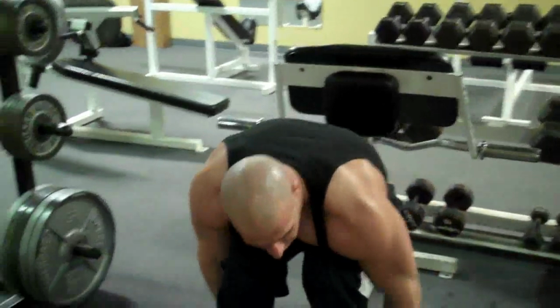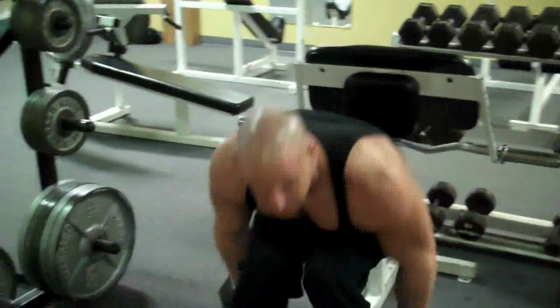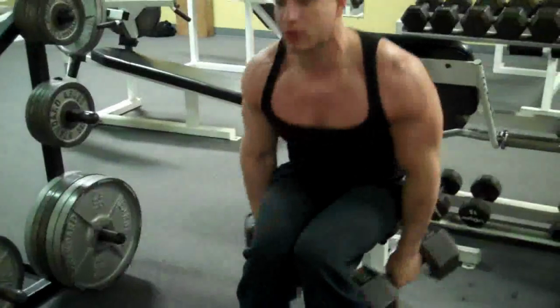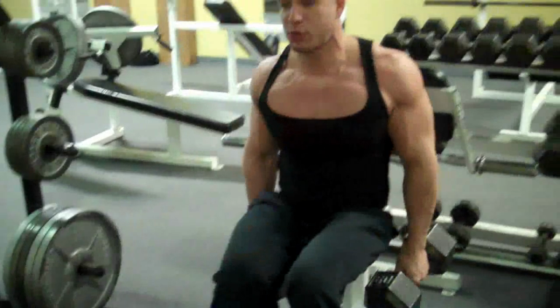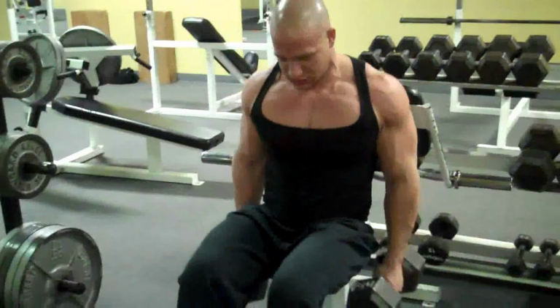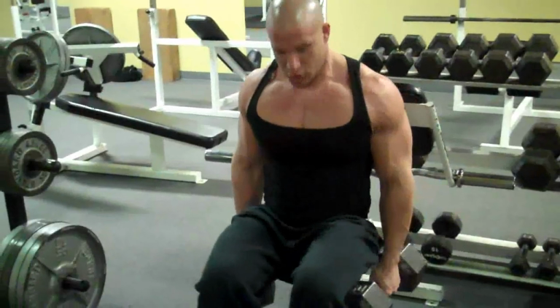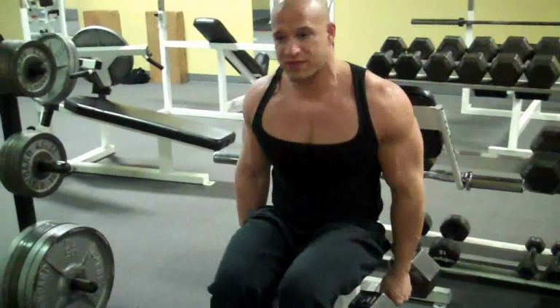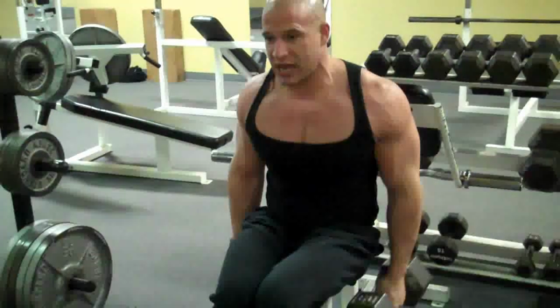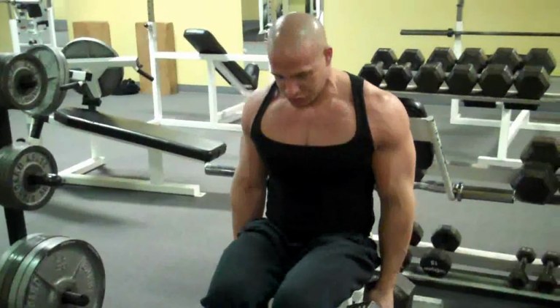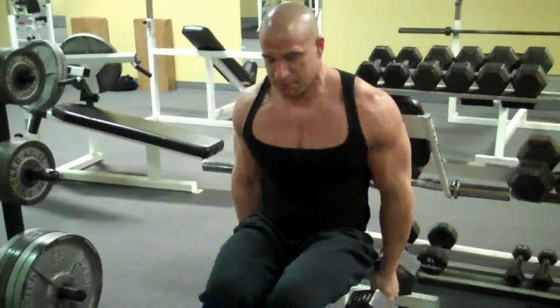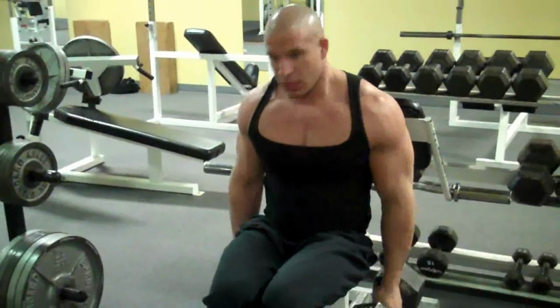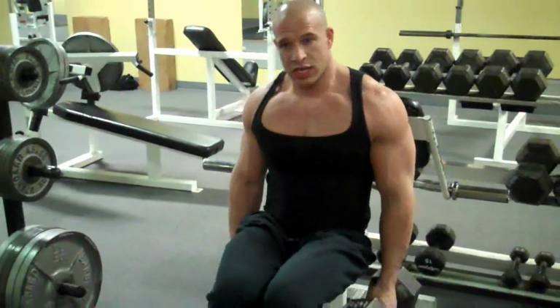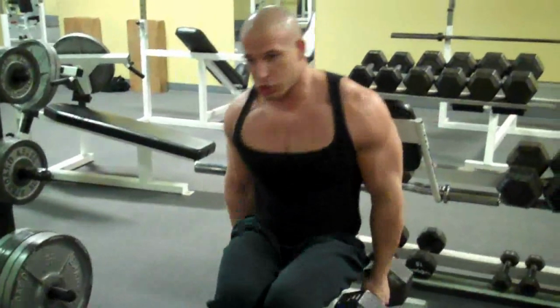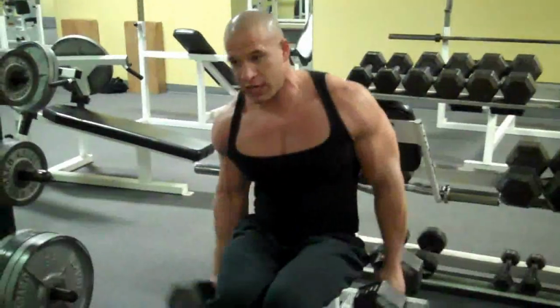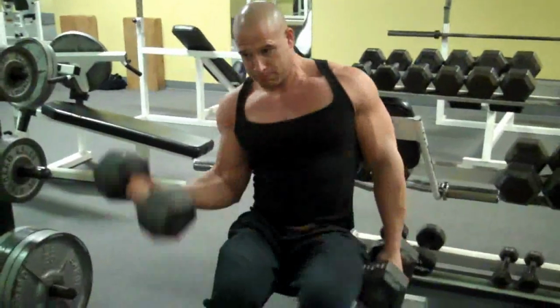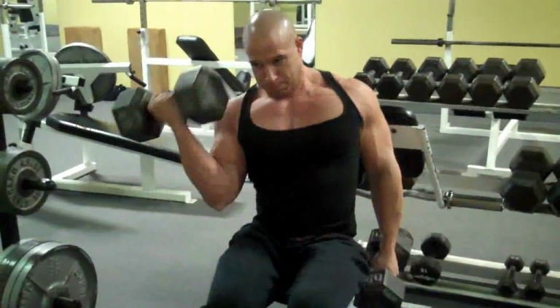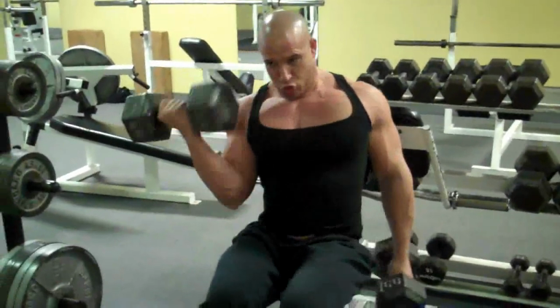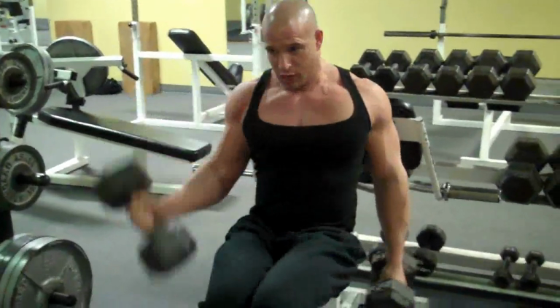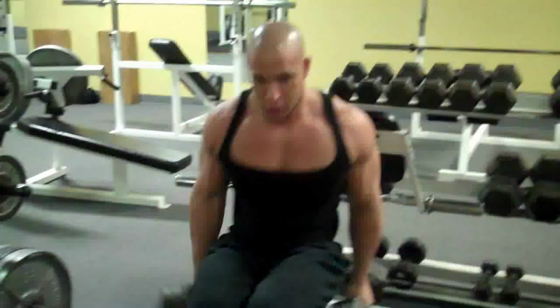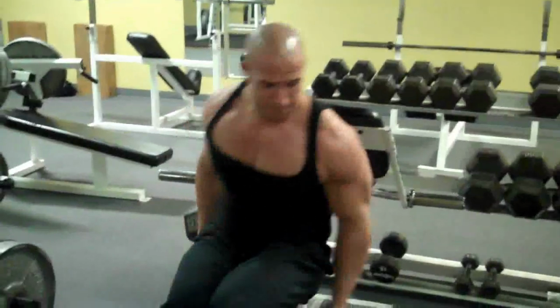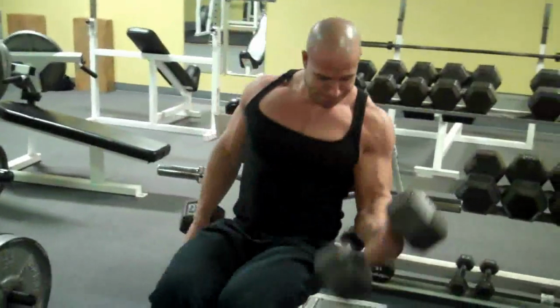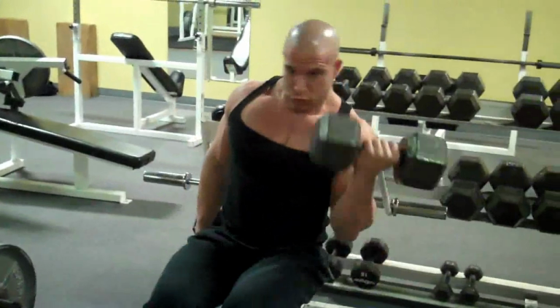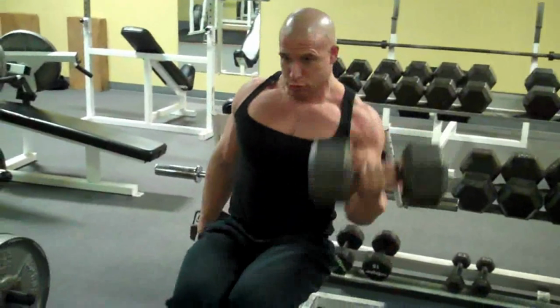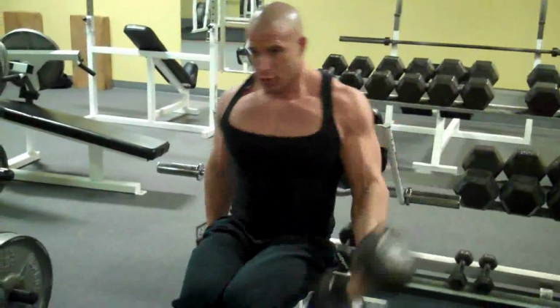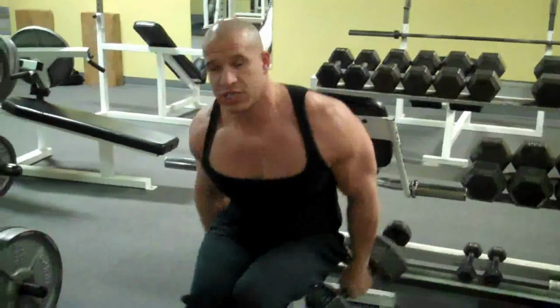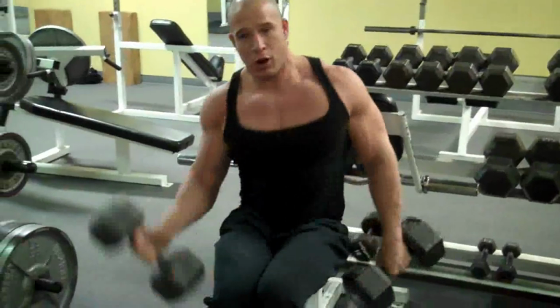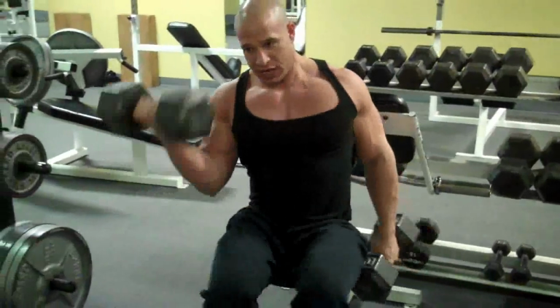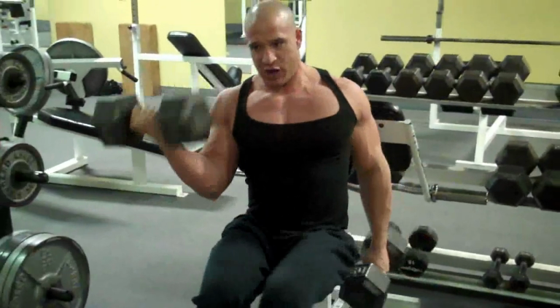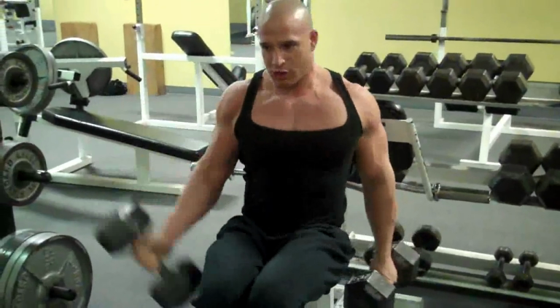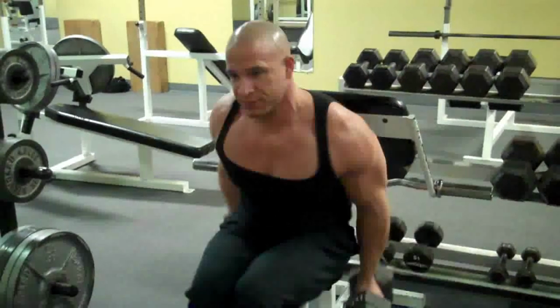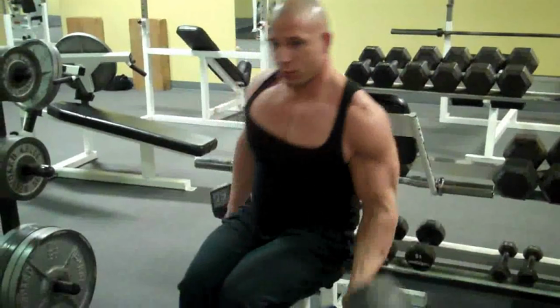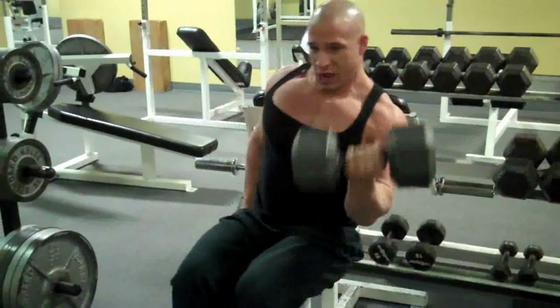We're going to bend over and grab the weights. You can have somebody hand them to you. Then just alternating — one, two — just keep on alternating, find your rhythm.